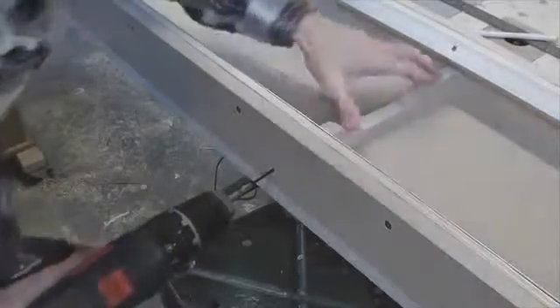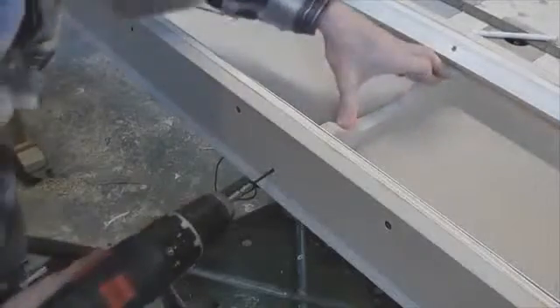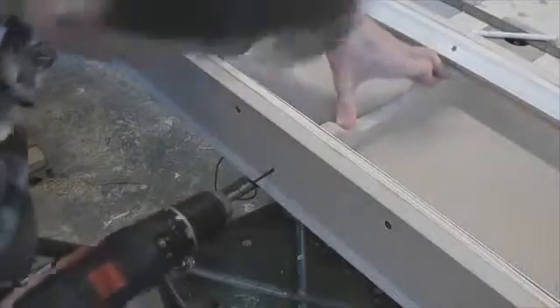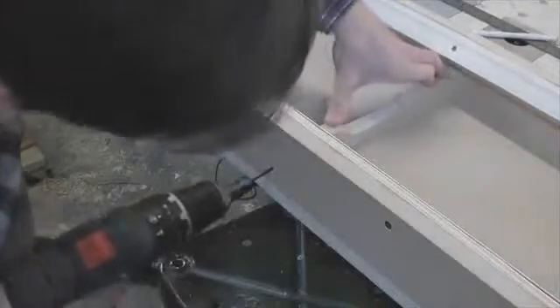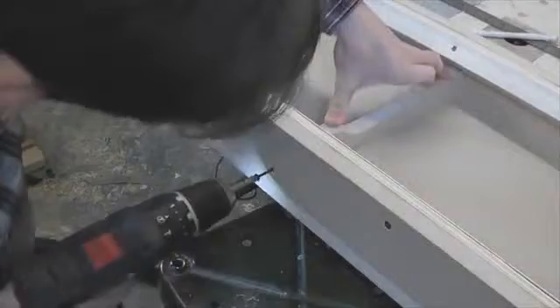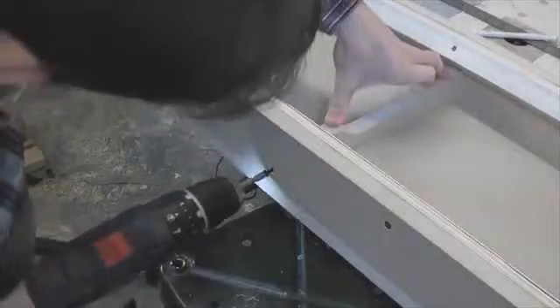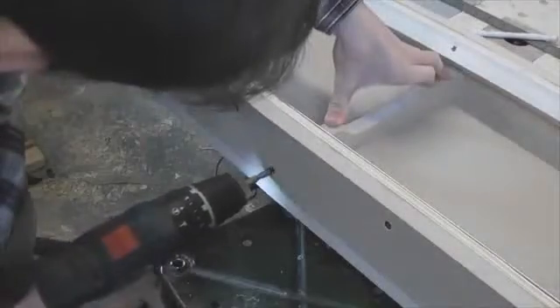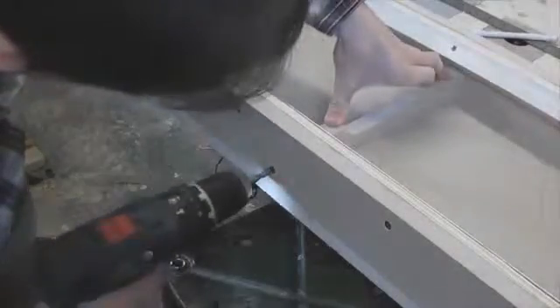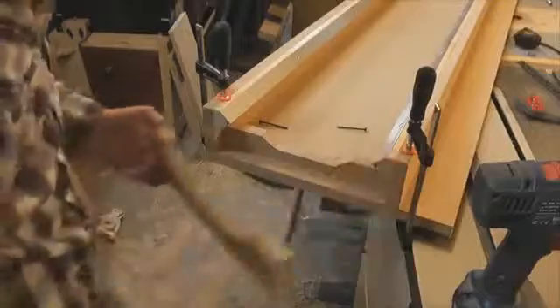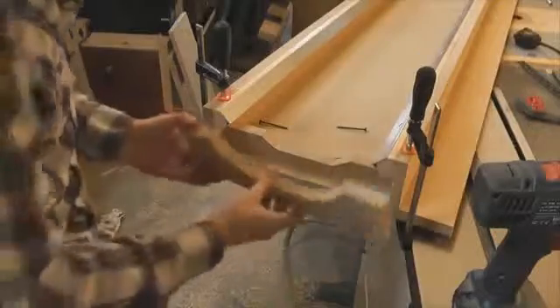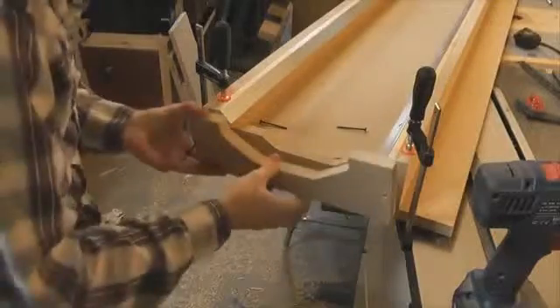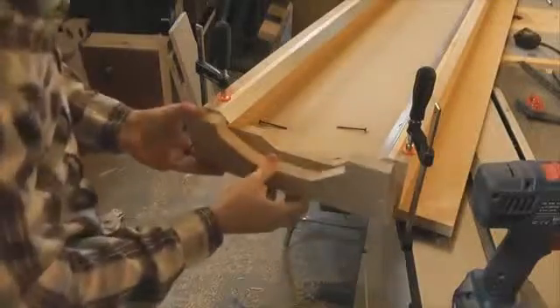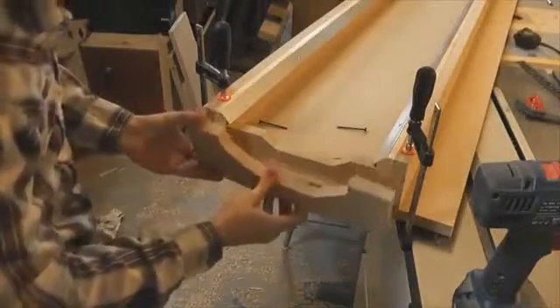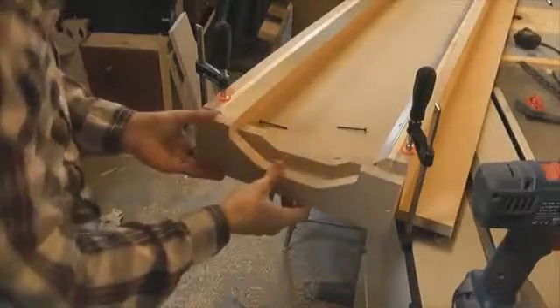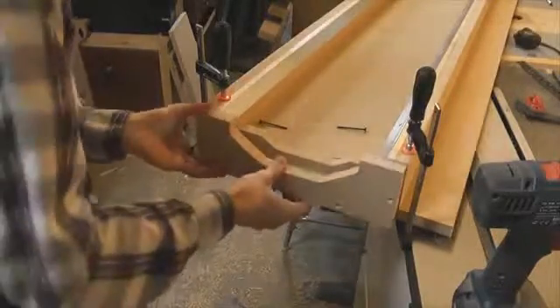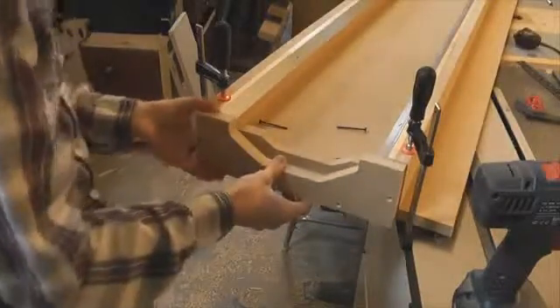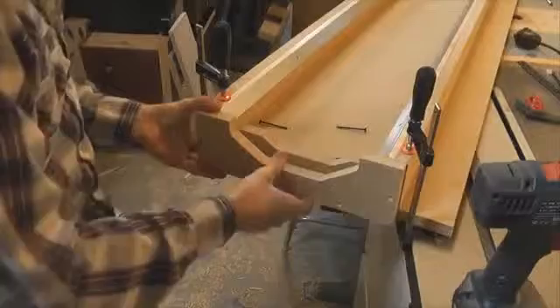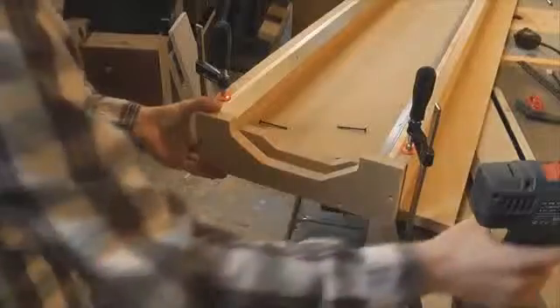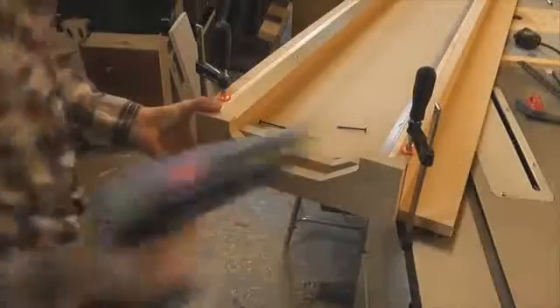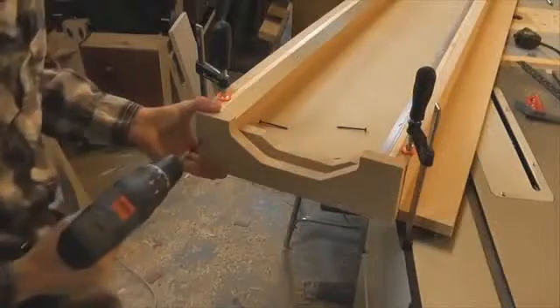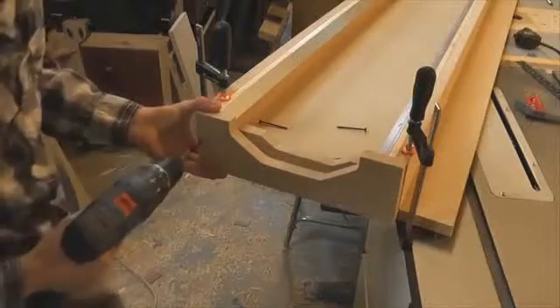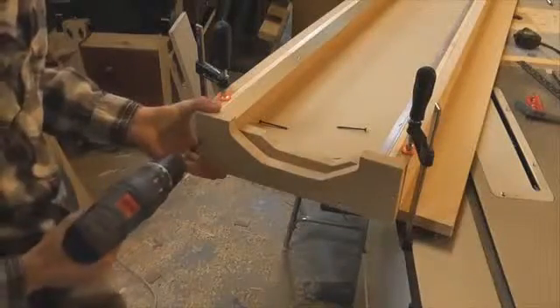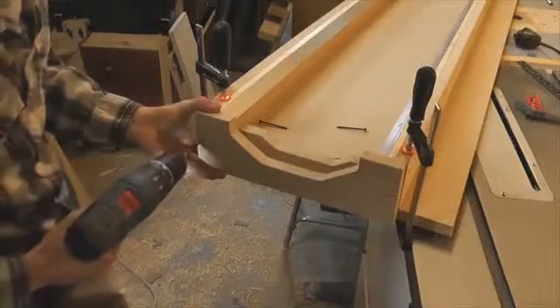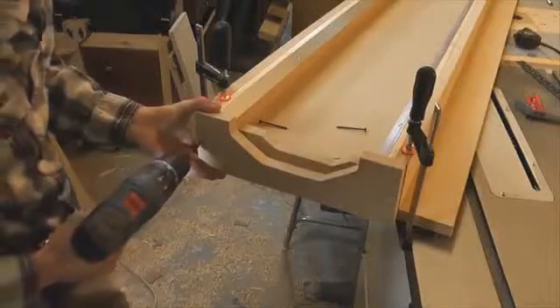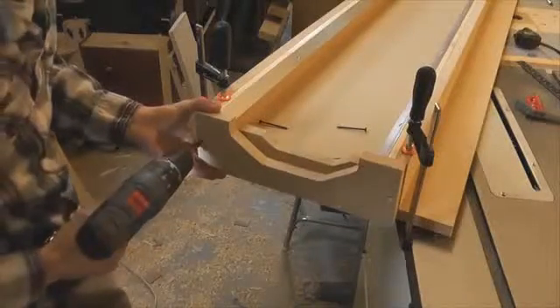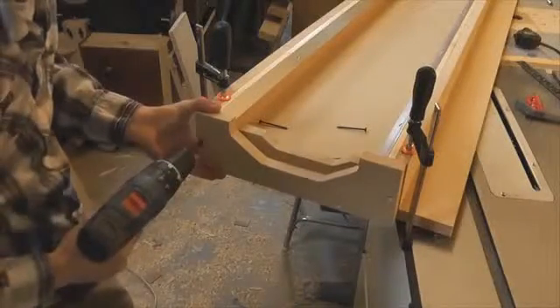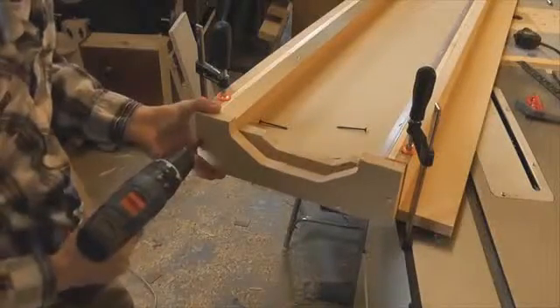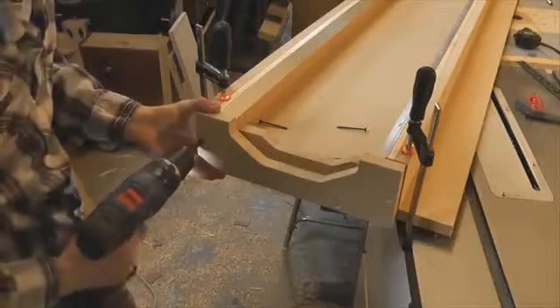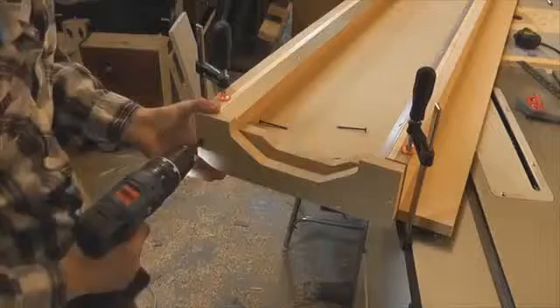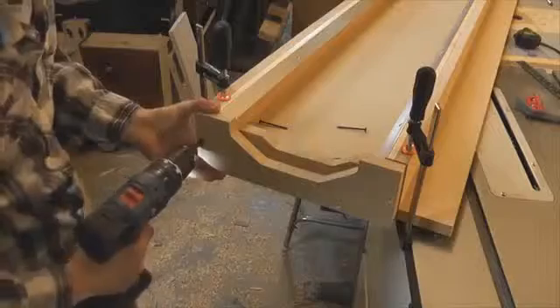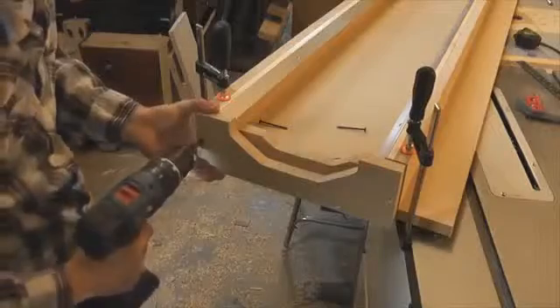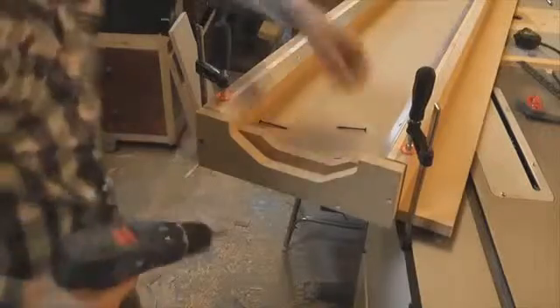To provide some support for the rails, I'm placing a few spacers along the length. Depending on the length of these spacers, small adjustments can actually be made to how tight the fit is between the router and the rails.